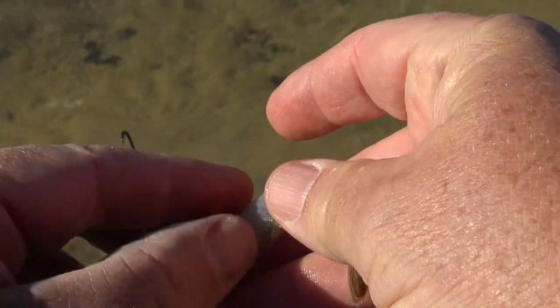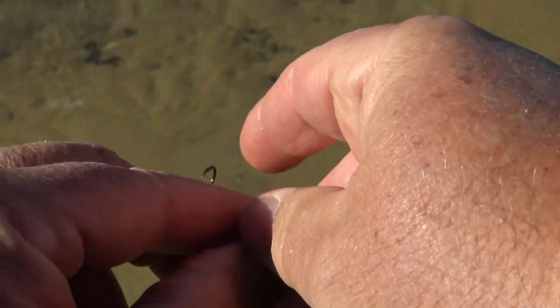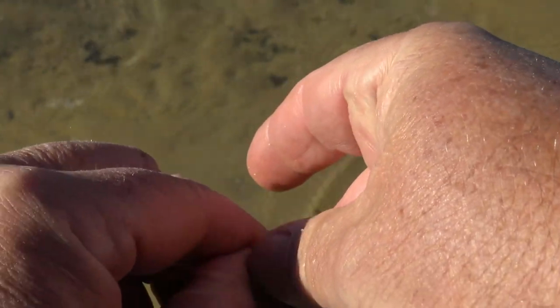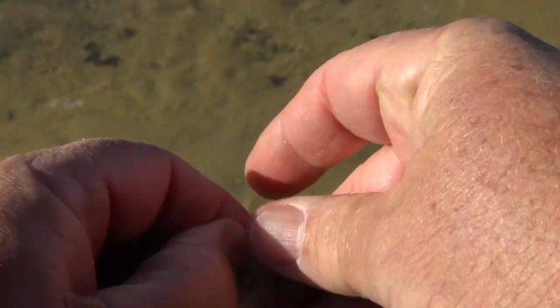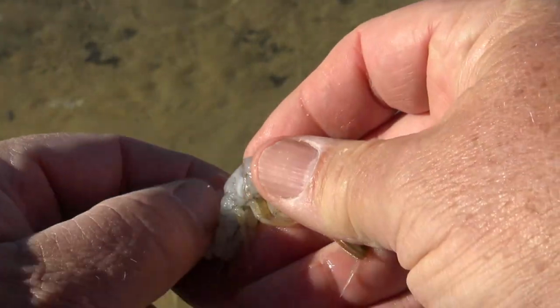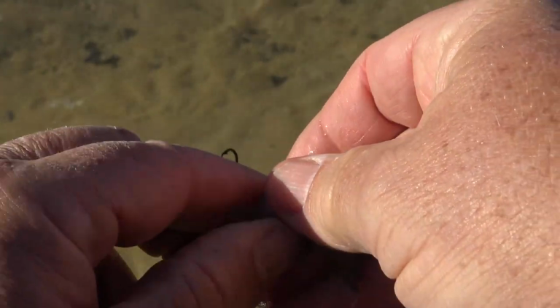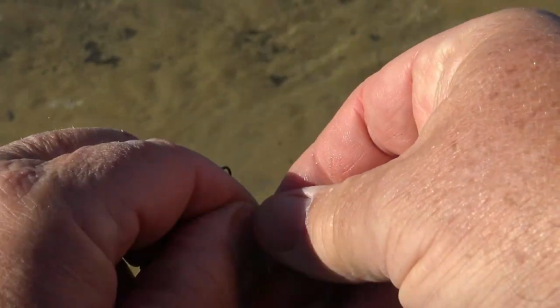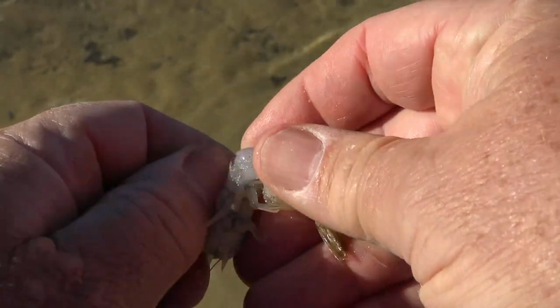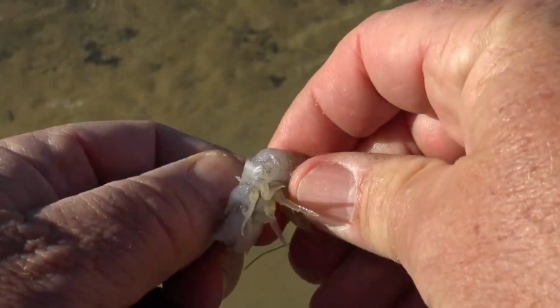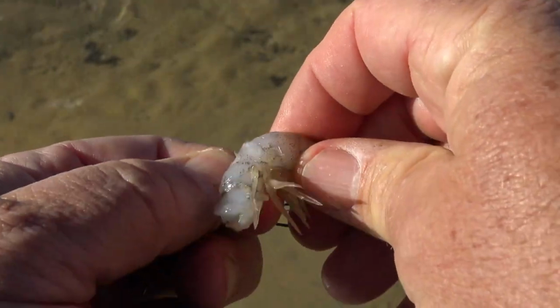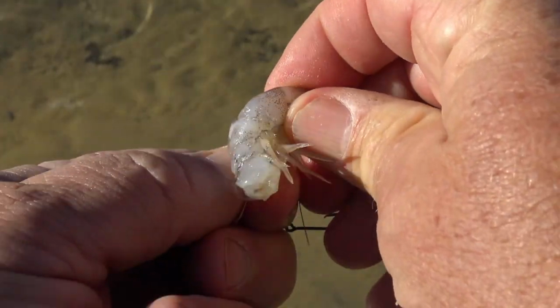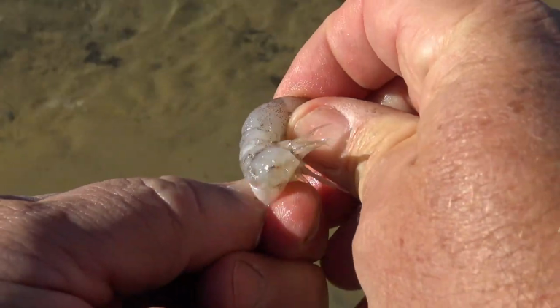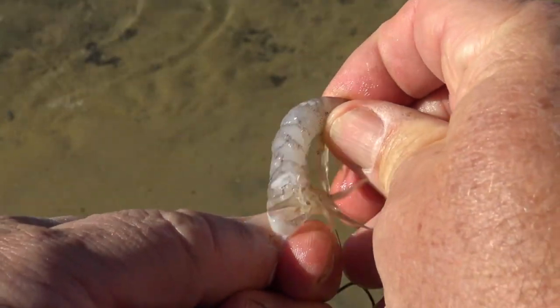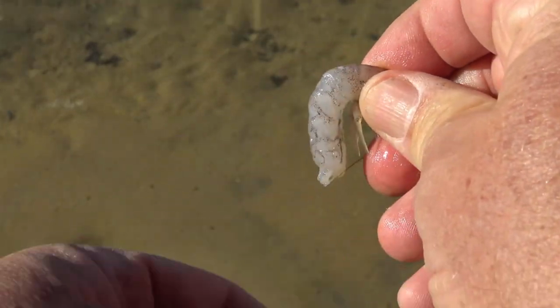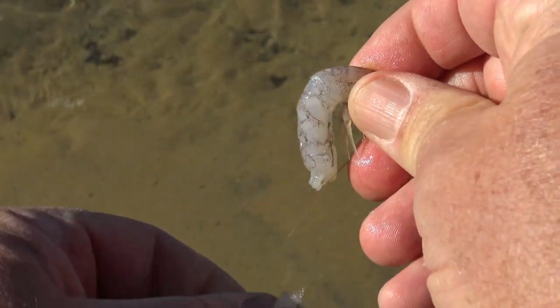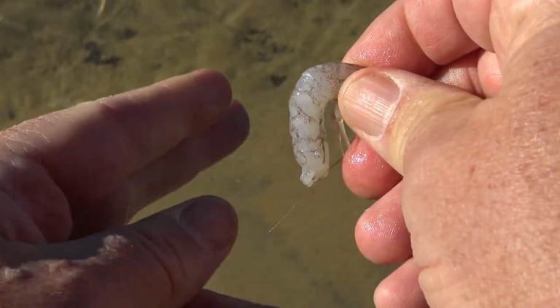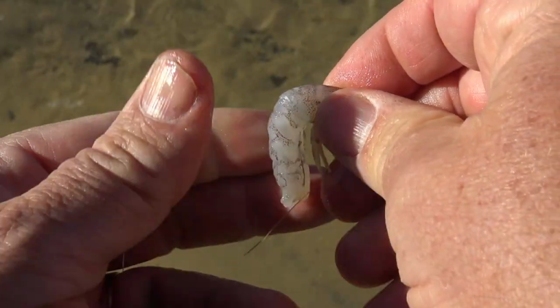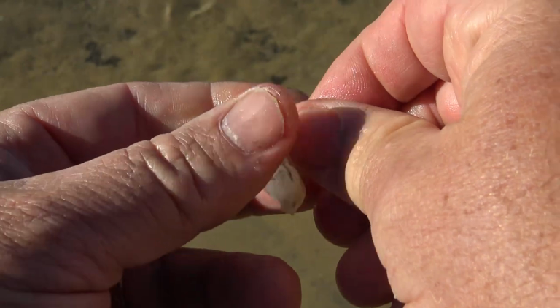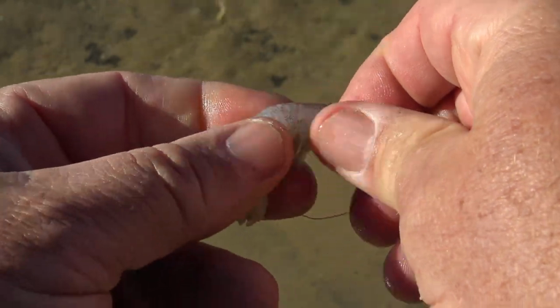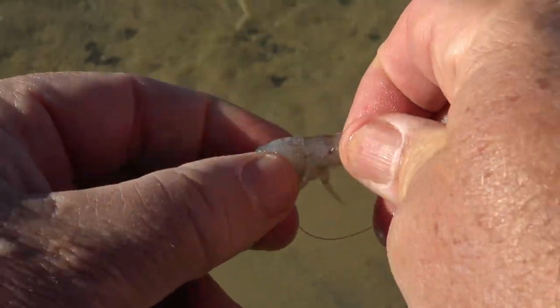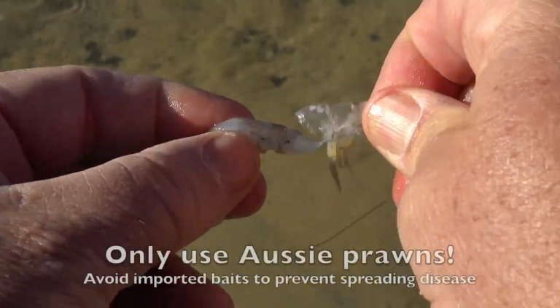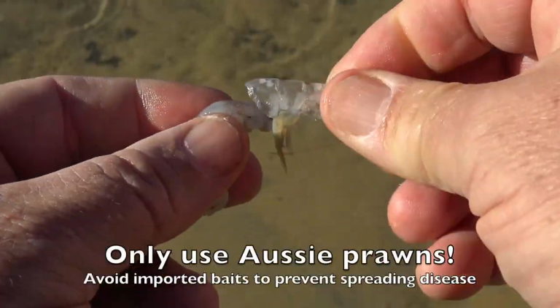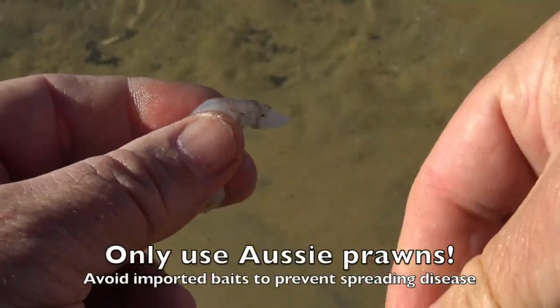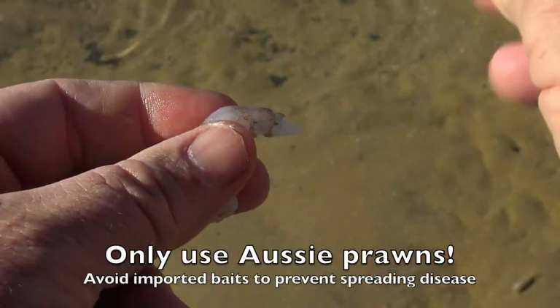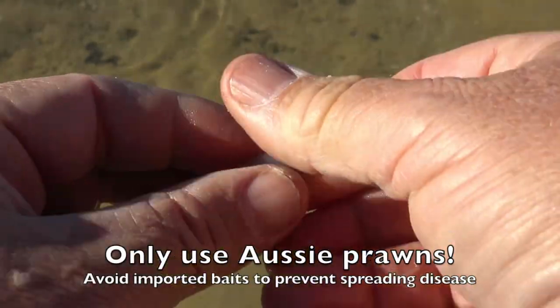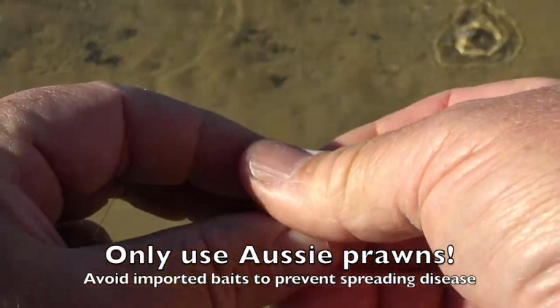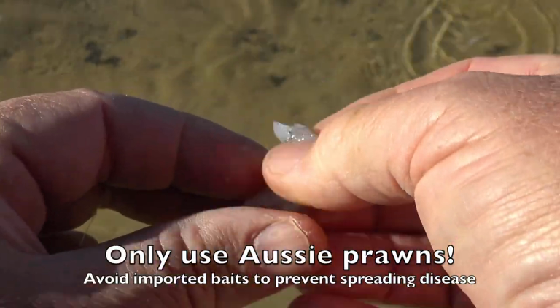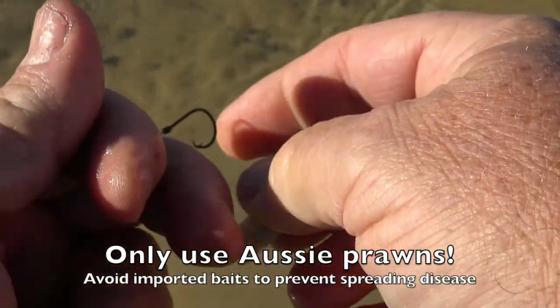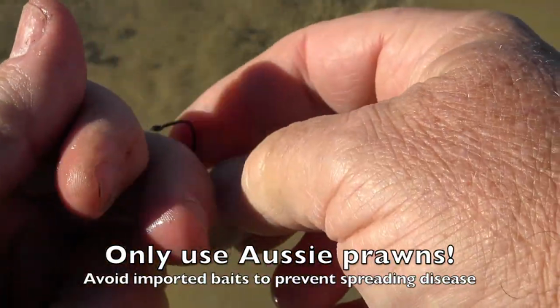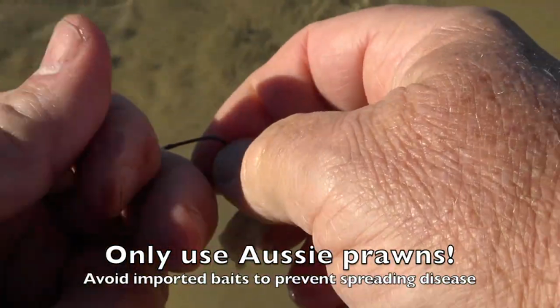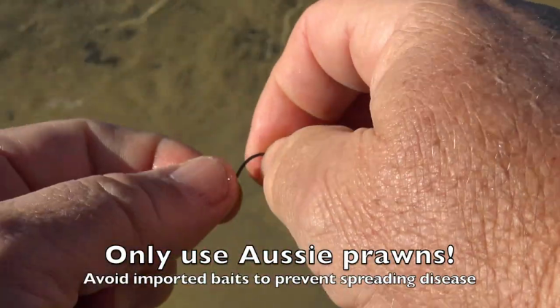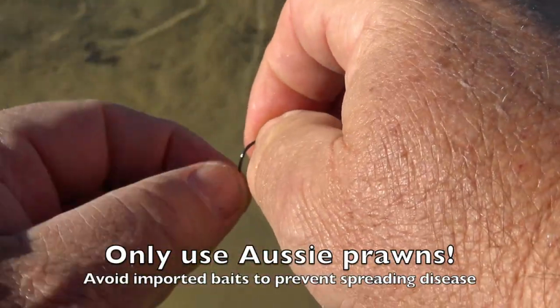Be sure to throw all these tasty little scraps into the water right where you're fishing, because they'll help to attract fish. Now feed the peeled prawn tail onto your hook like this.